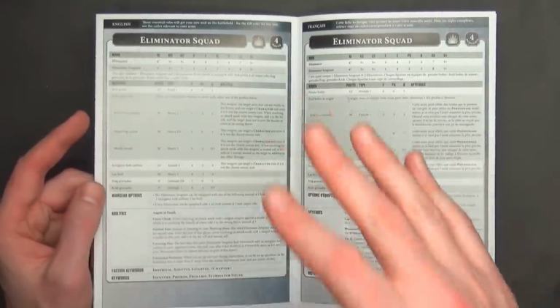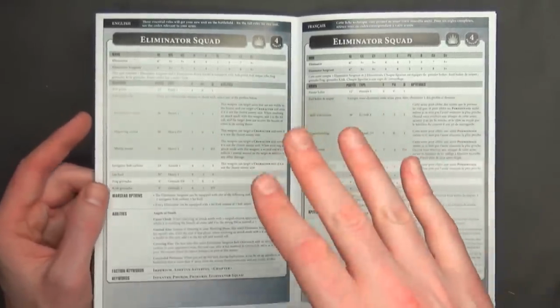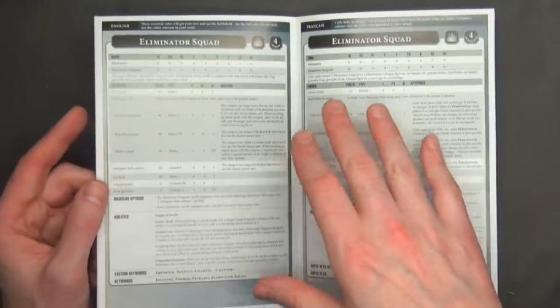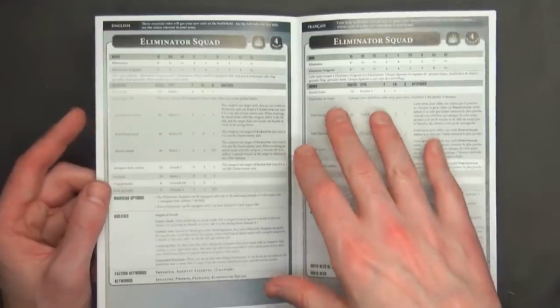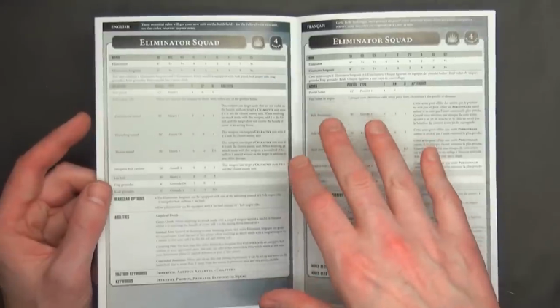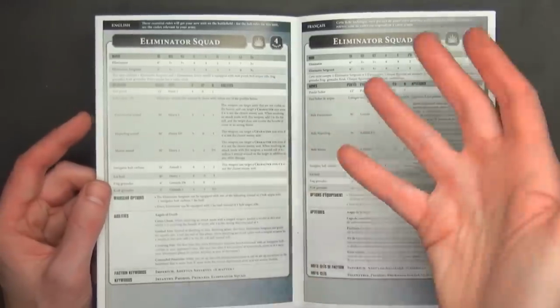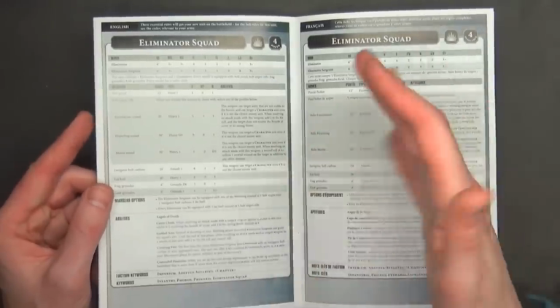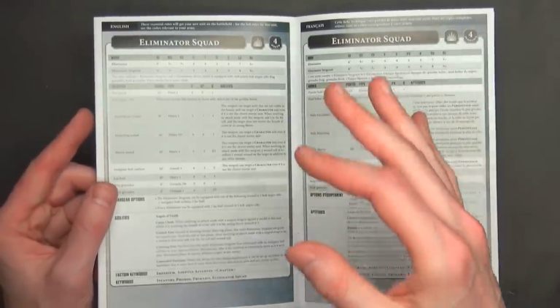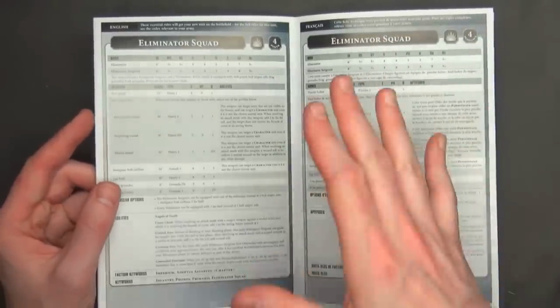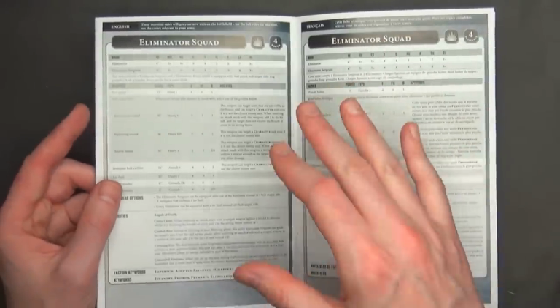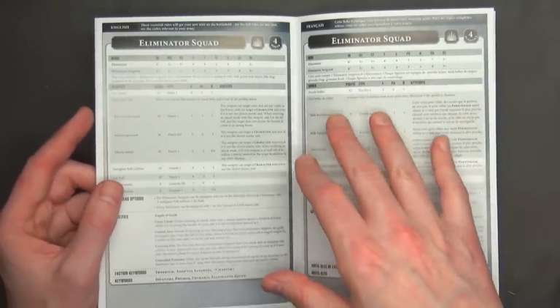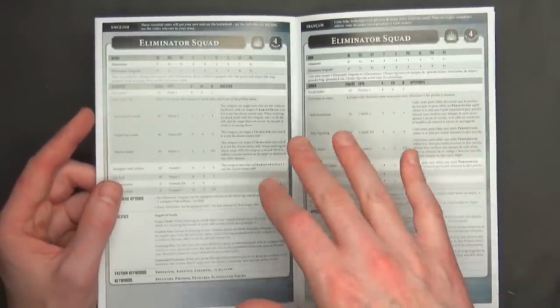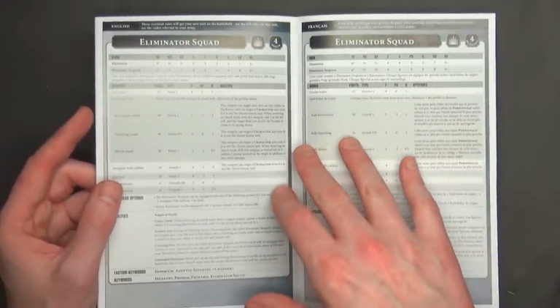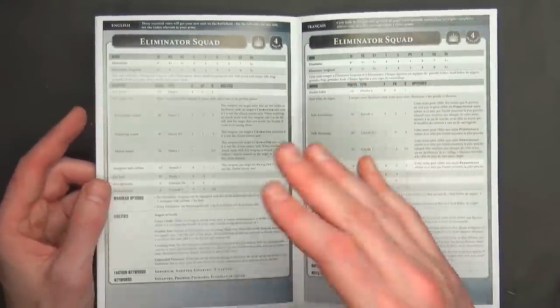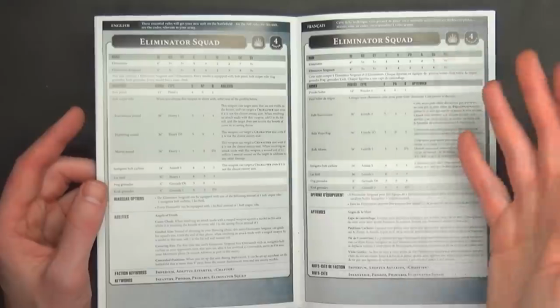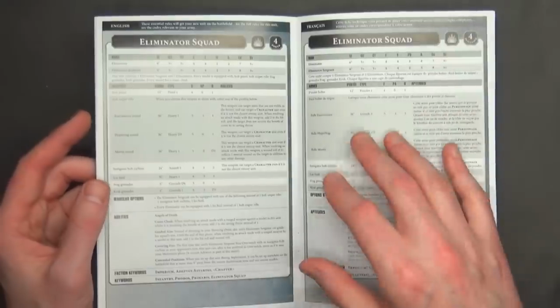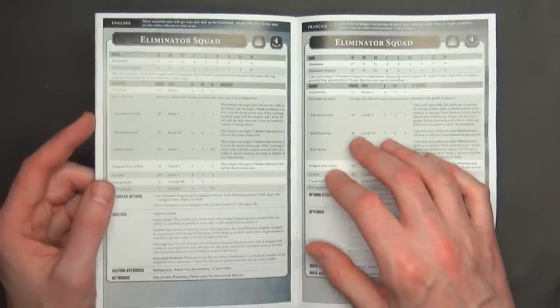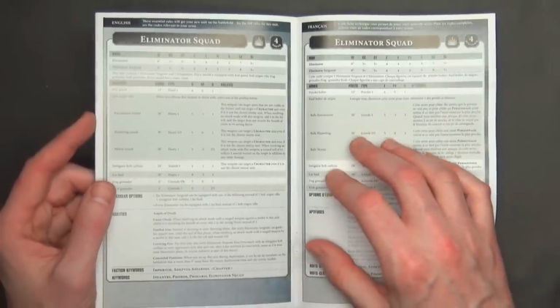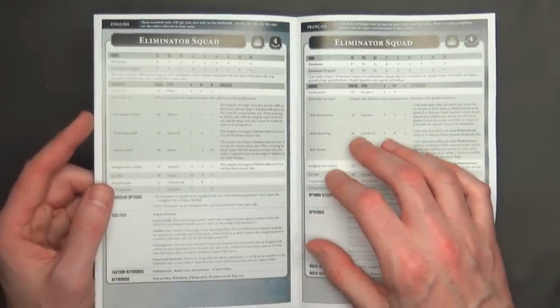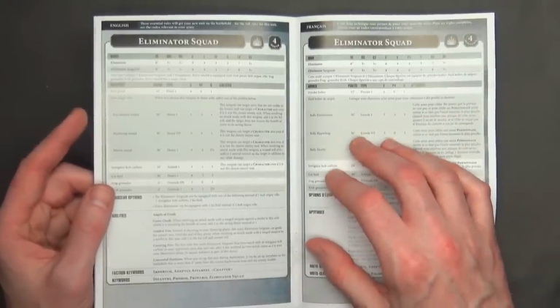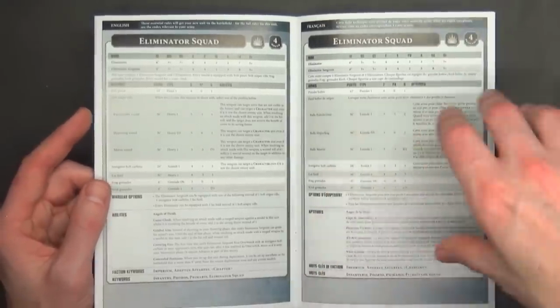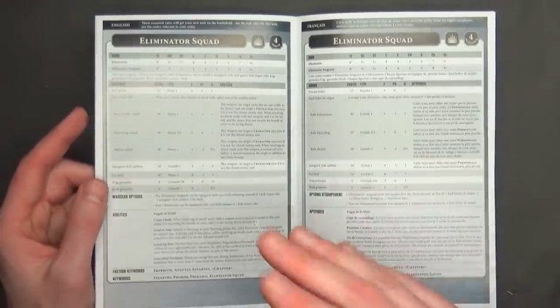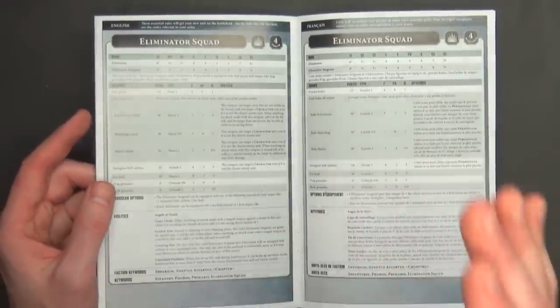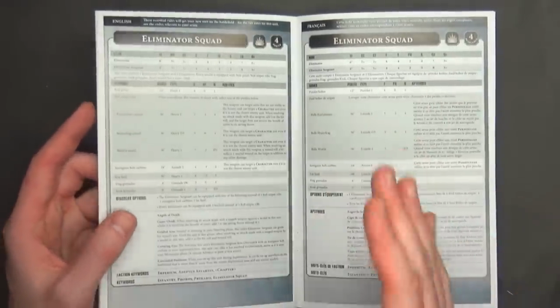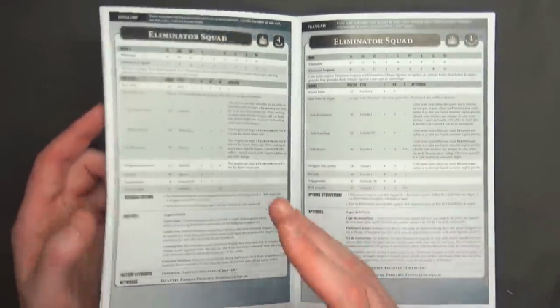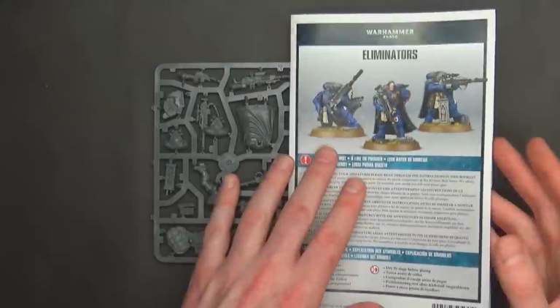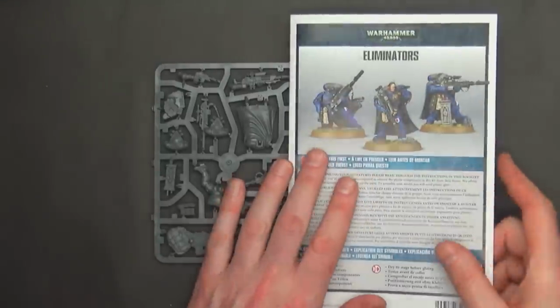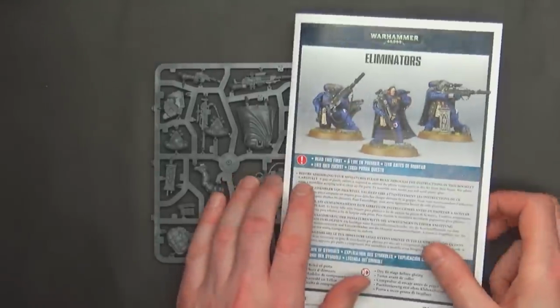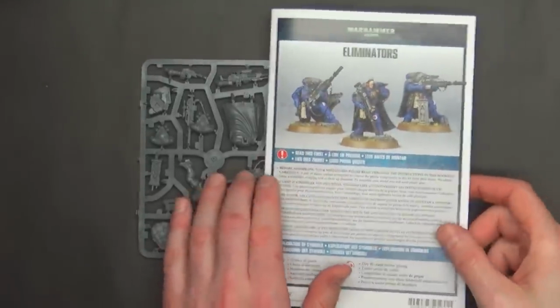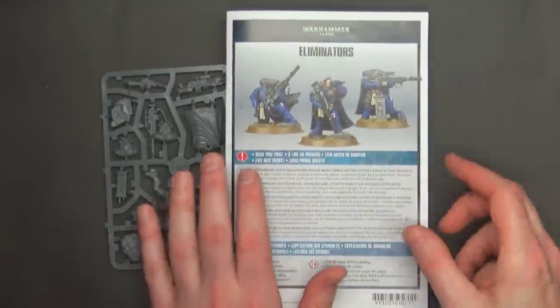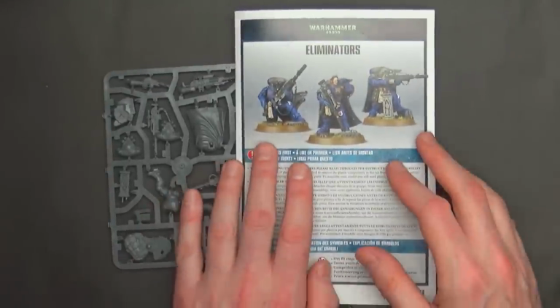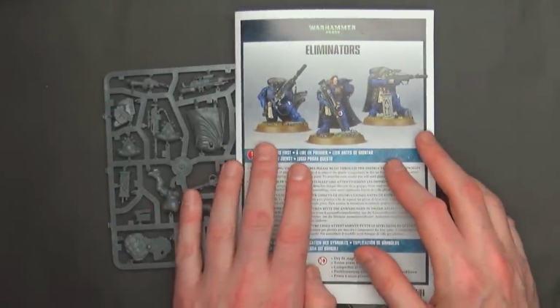I think of all the kits — maybe Infiltrators too — we're going to see a lot of these on the tabletop. We're already seeing the Warsuits crop up more and more on top lists. So very interesting that everything seems to have tremendous potential on the tabletop.